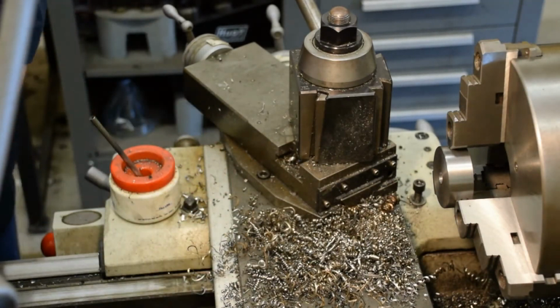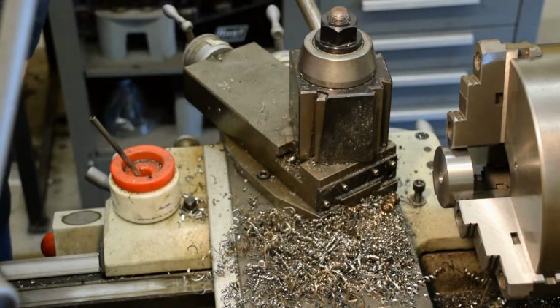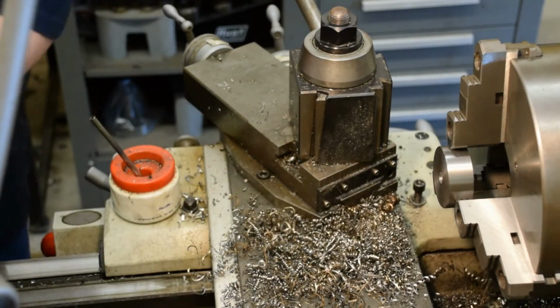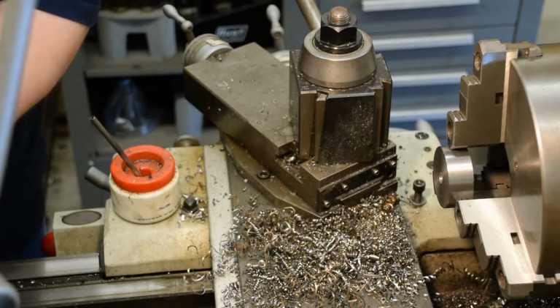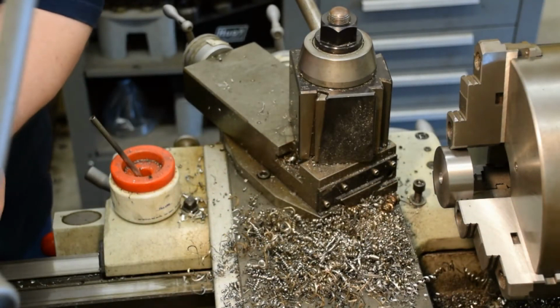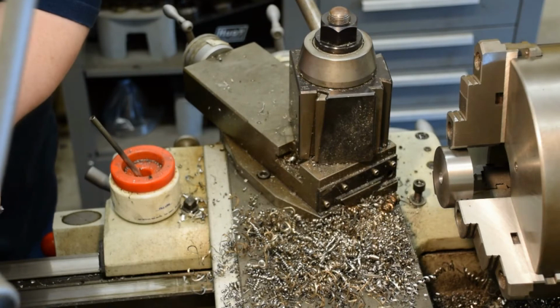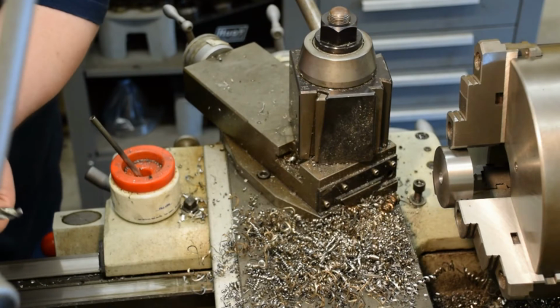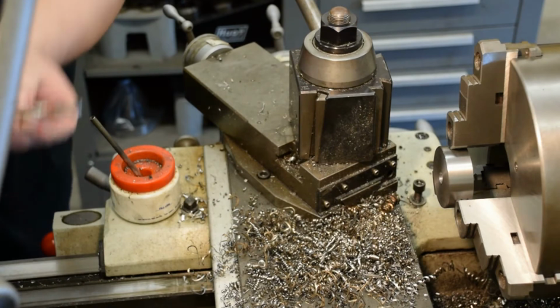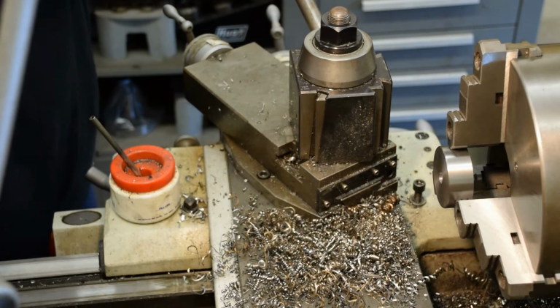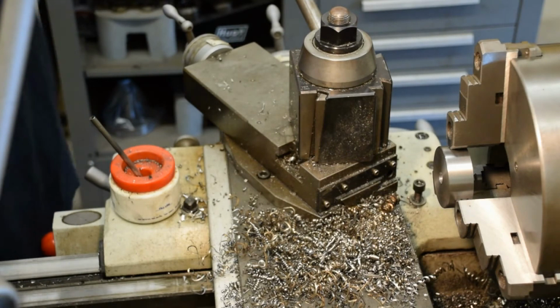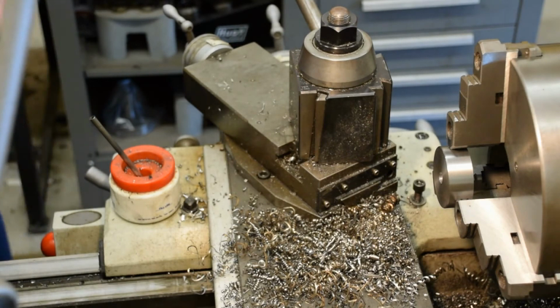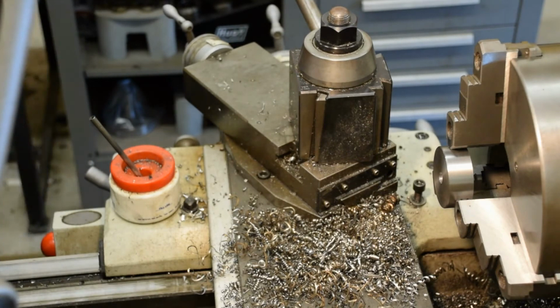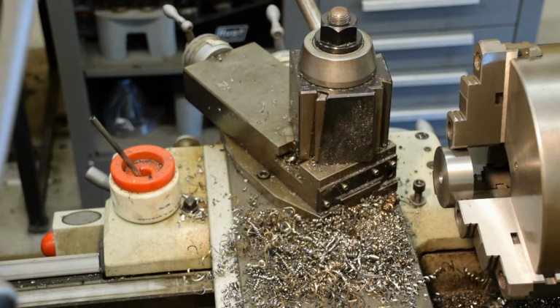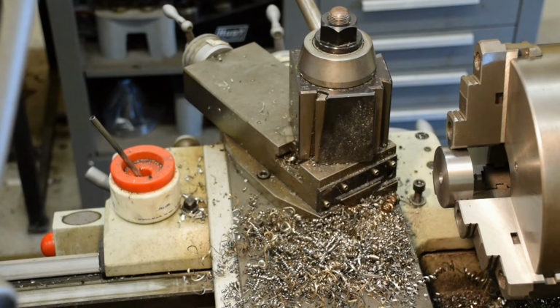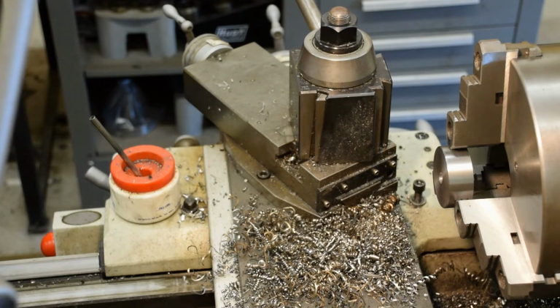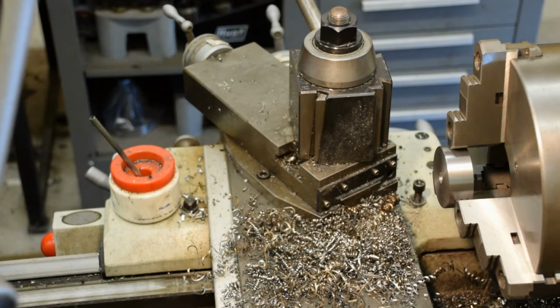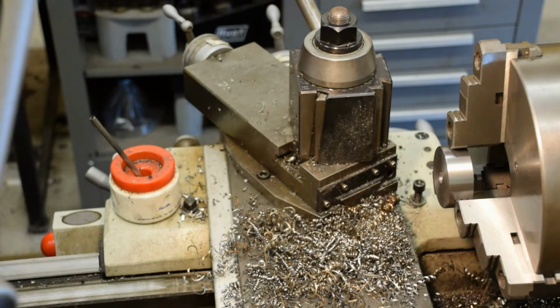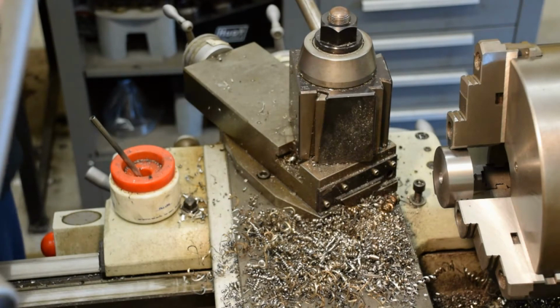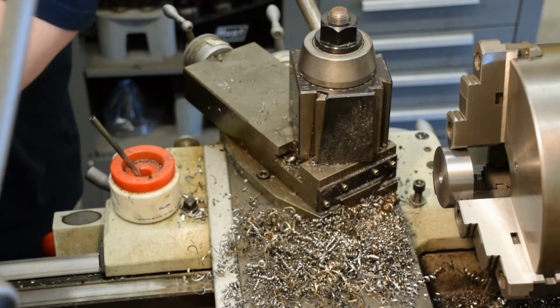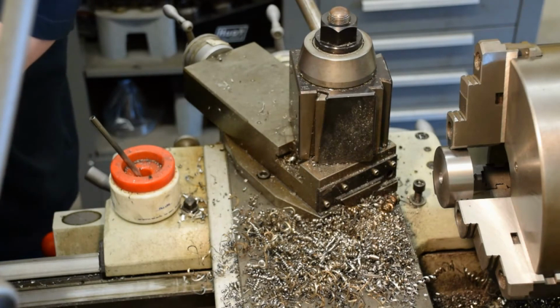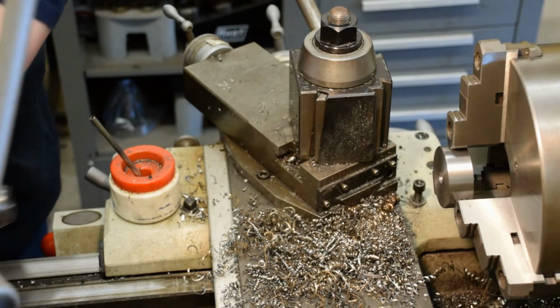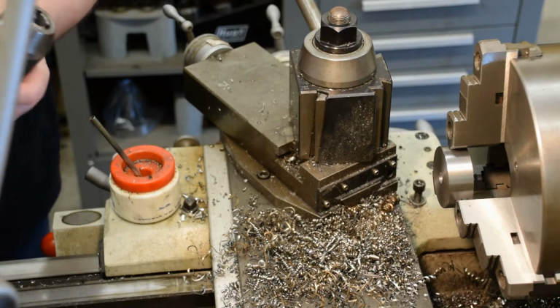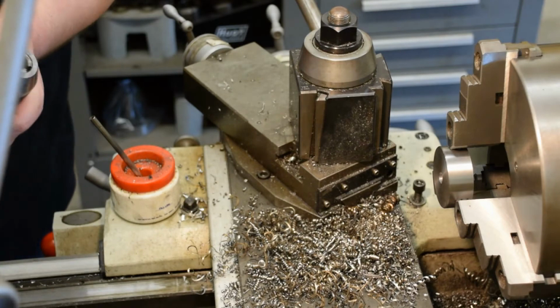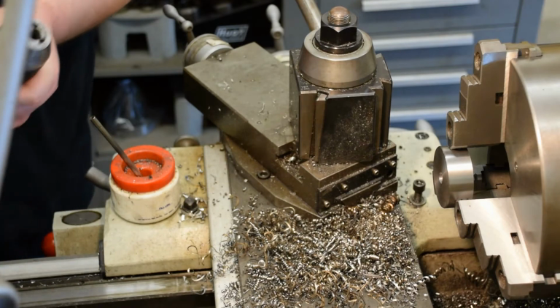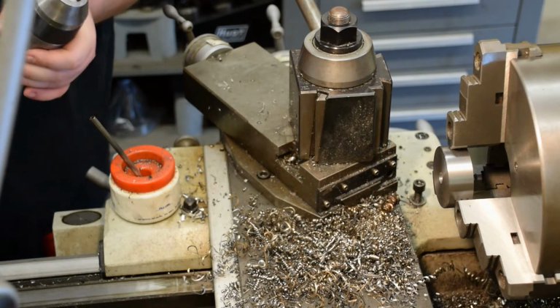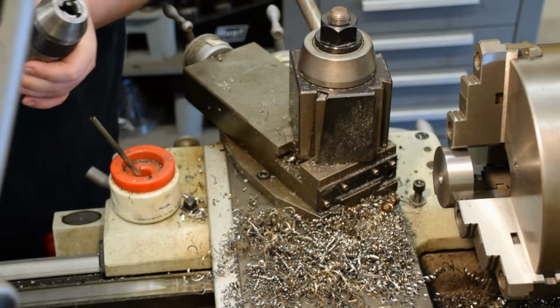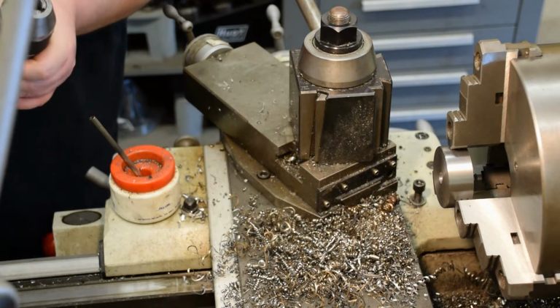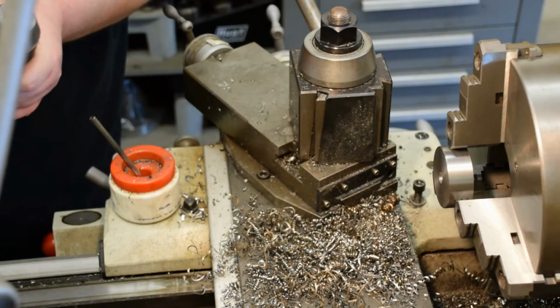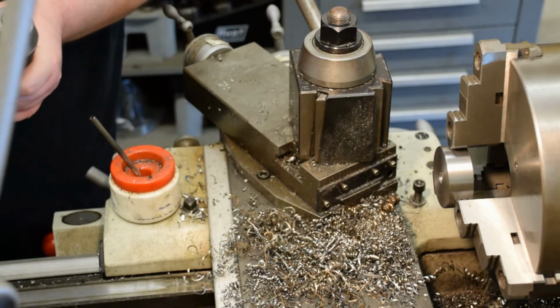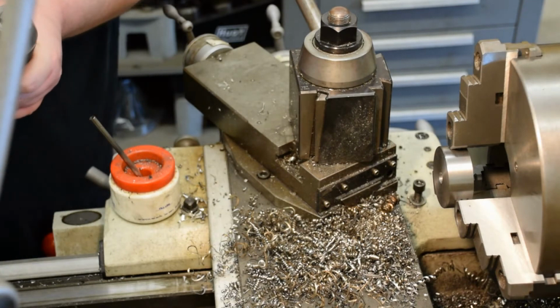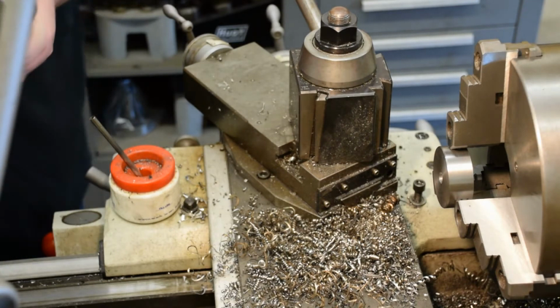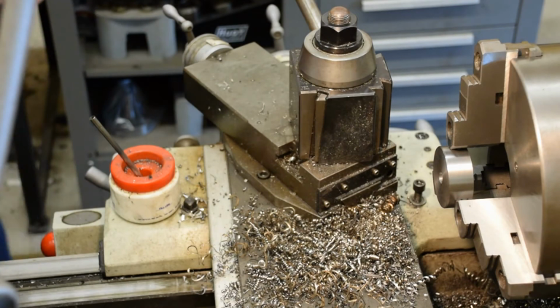The 3/8-diameter screw has a 3/8-inch tall head, so I went 3/8-inch deep with this. And we'll go 0.4 inches with the counterbore for the end mill.